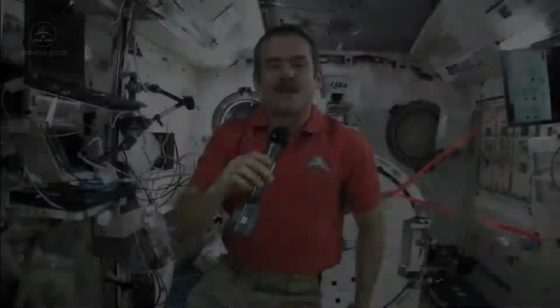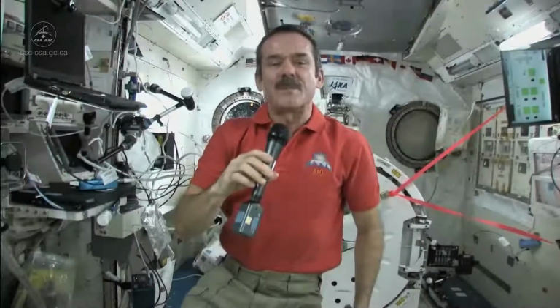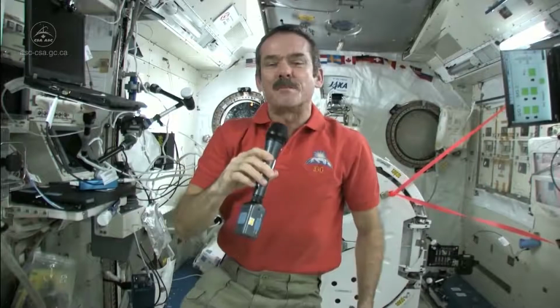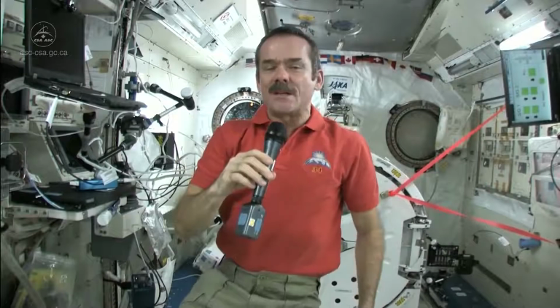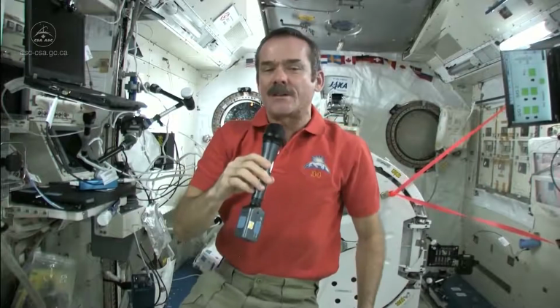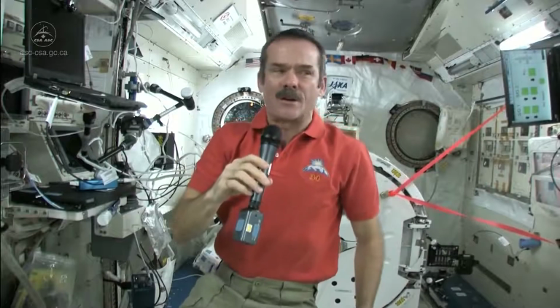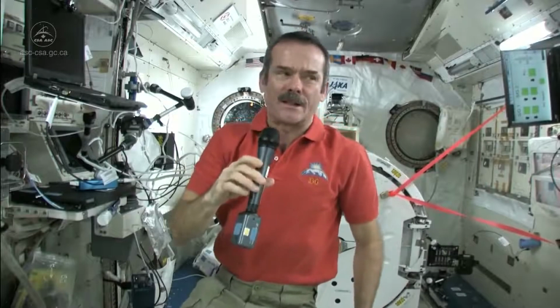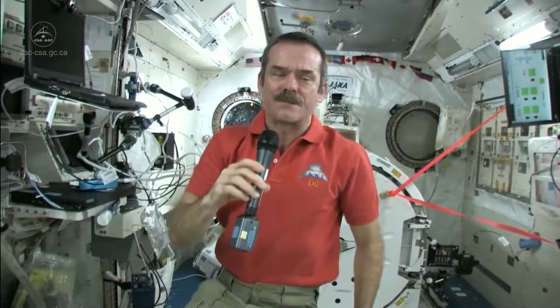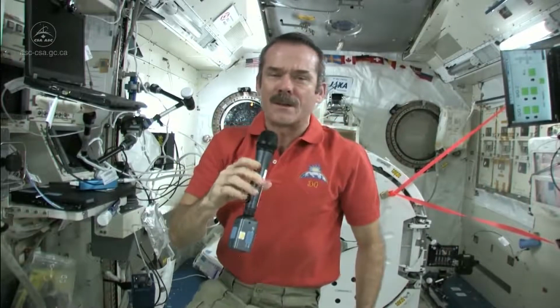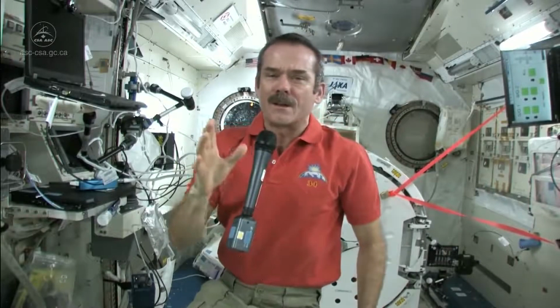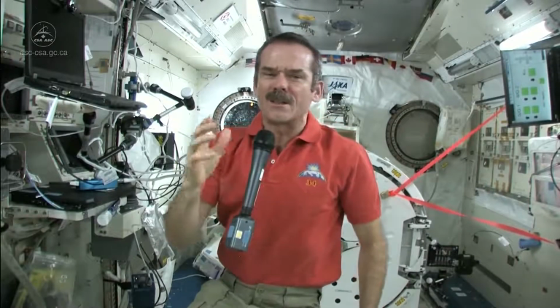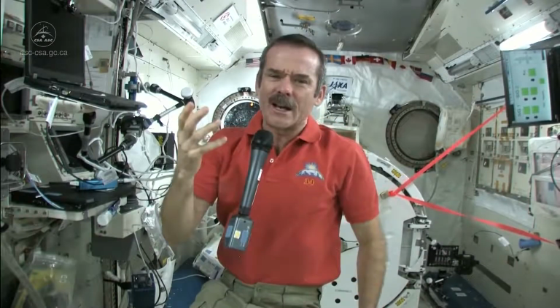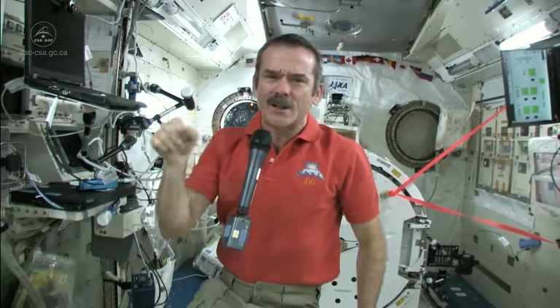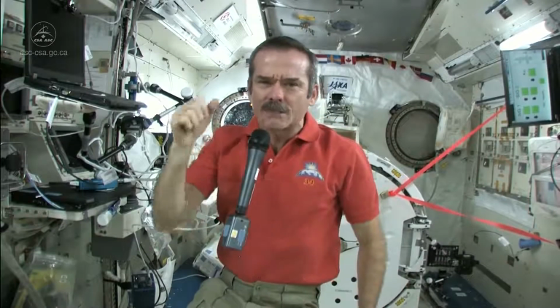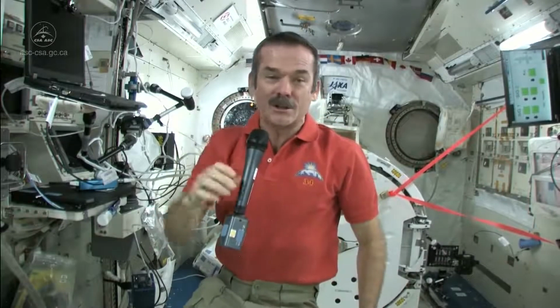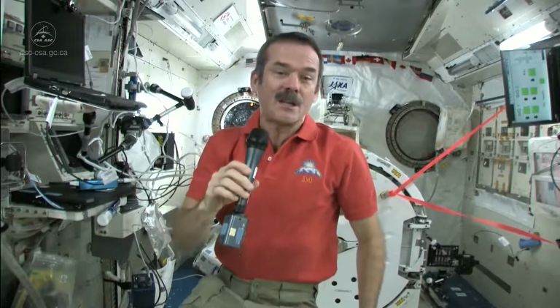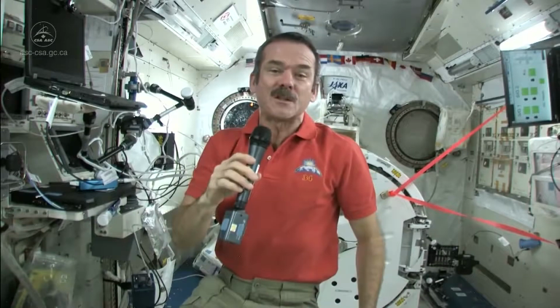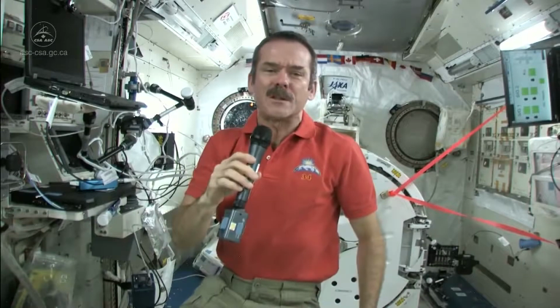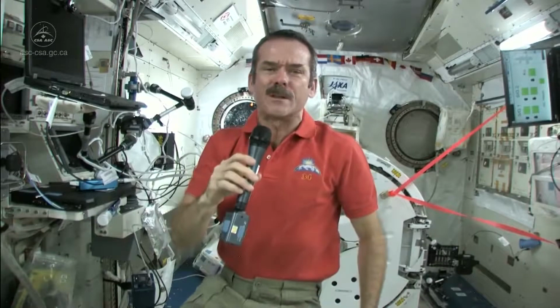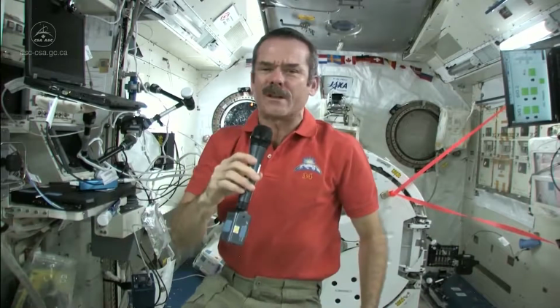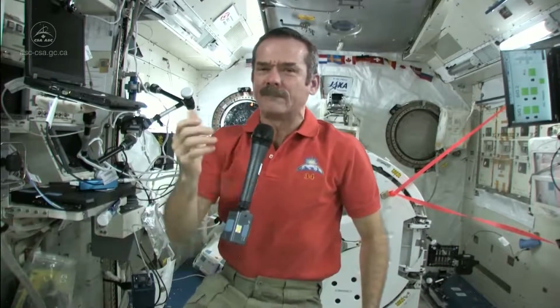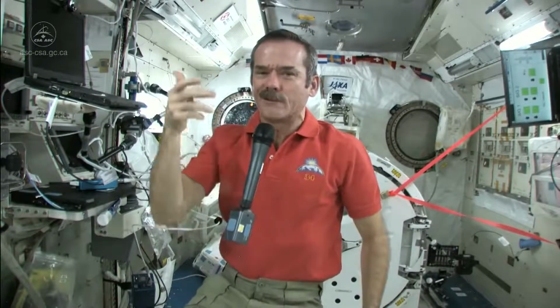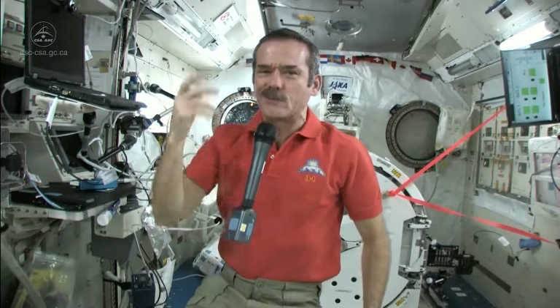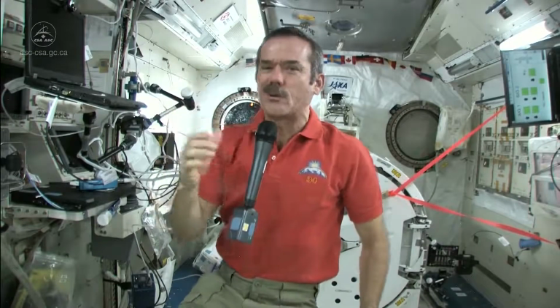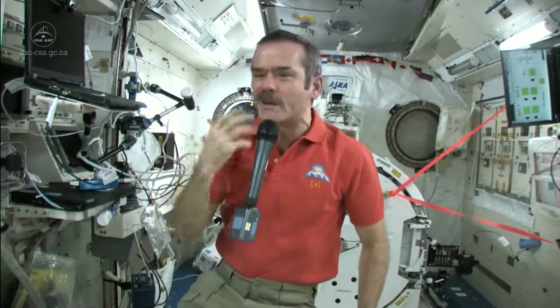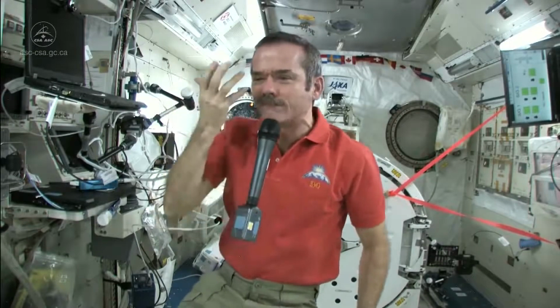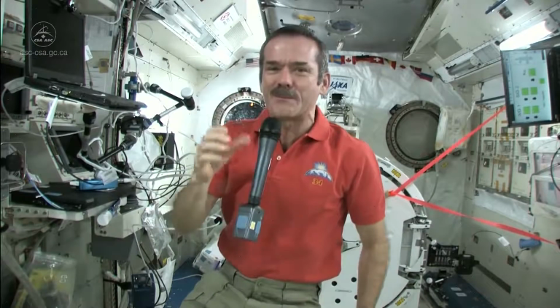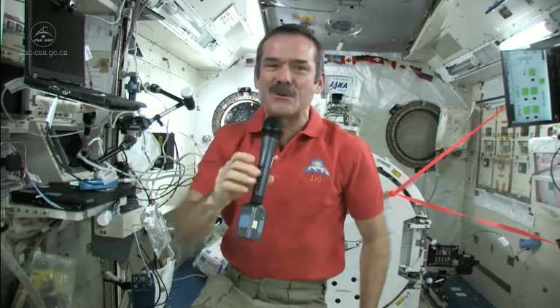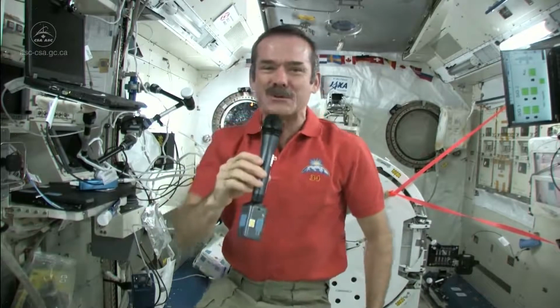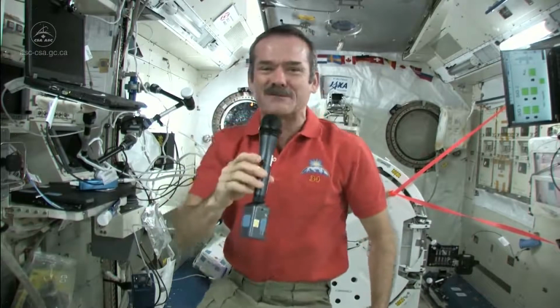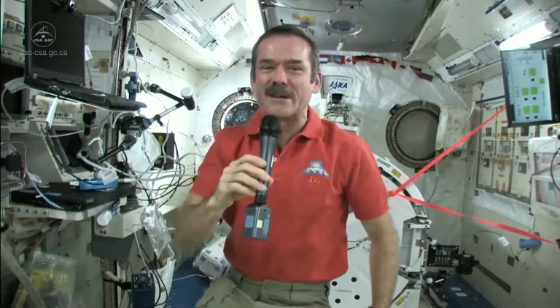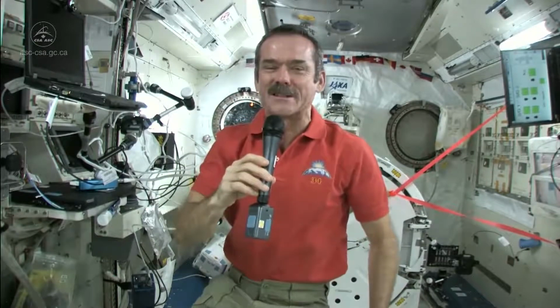Tech me from BTown, Ontario asked: is it challenging to brush your teeth in space without getting toothpaste up your nose from weightlessness?